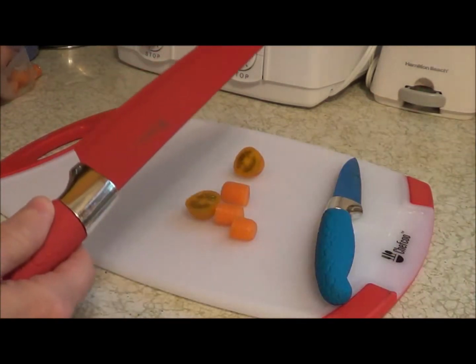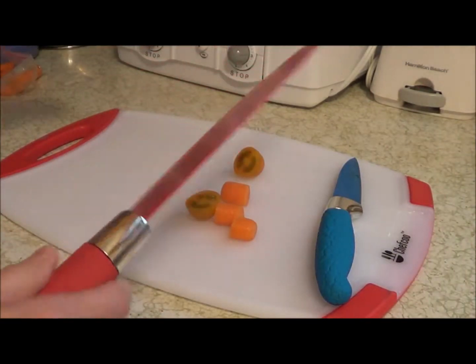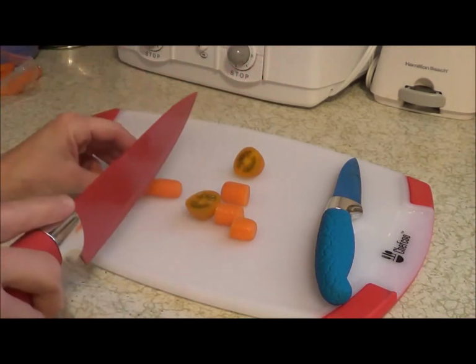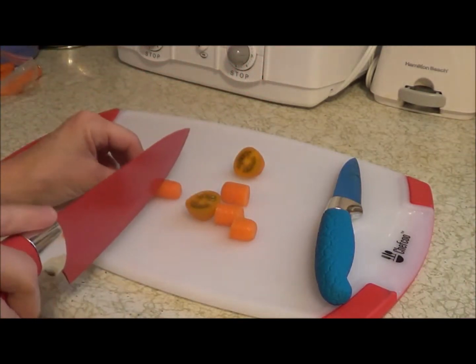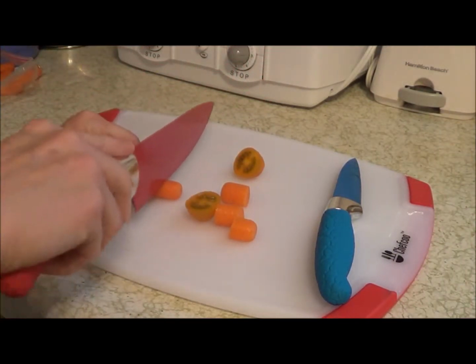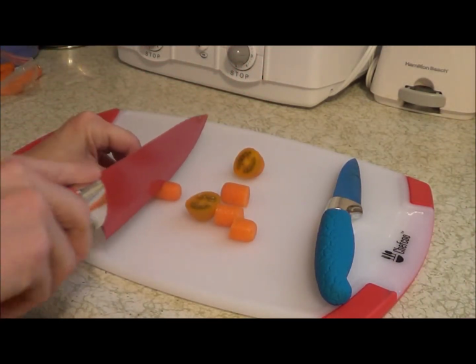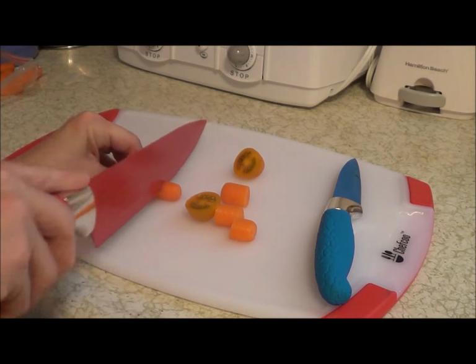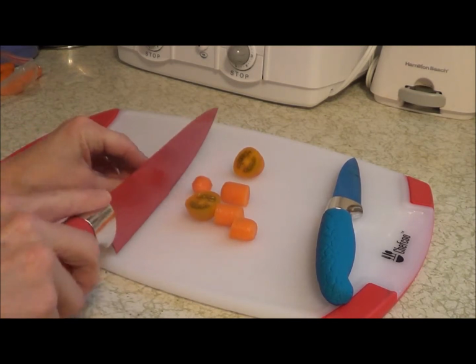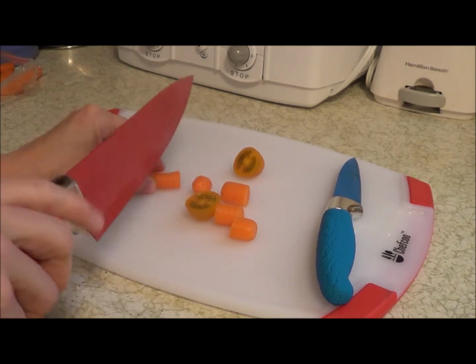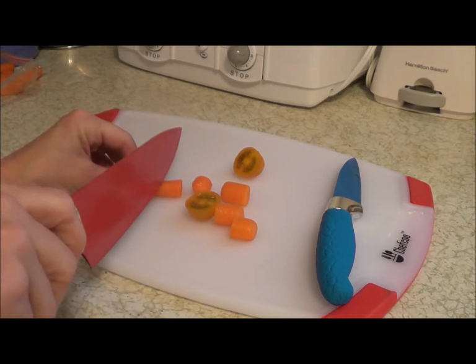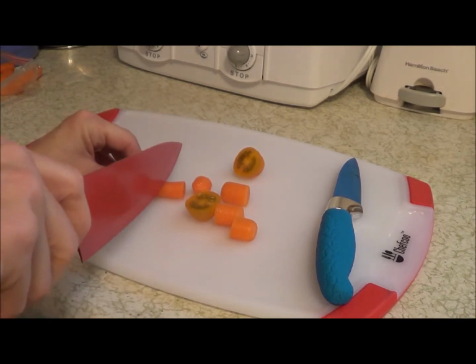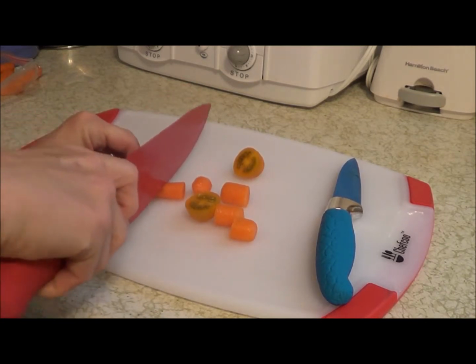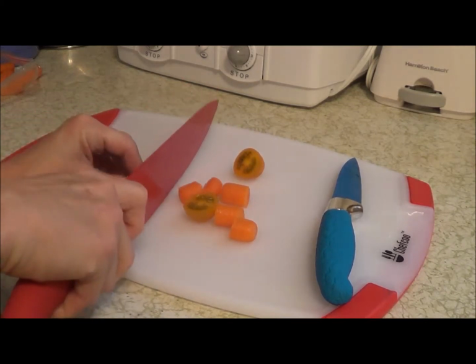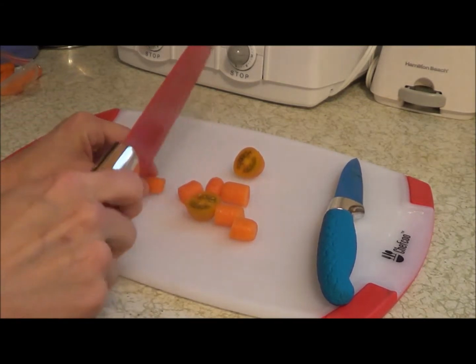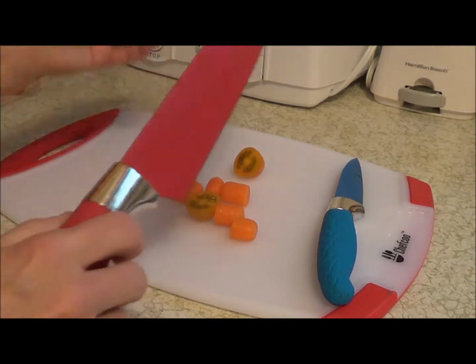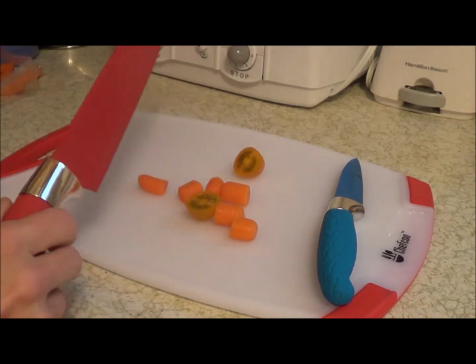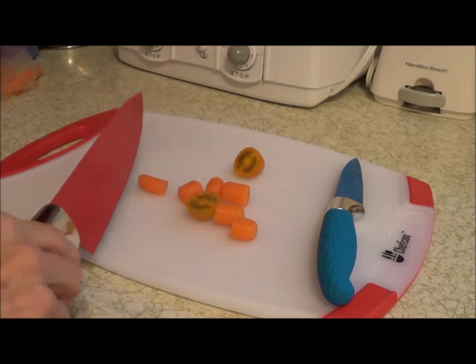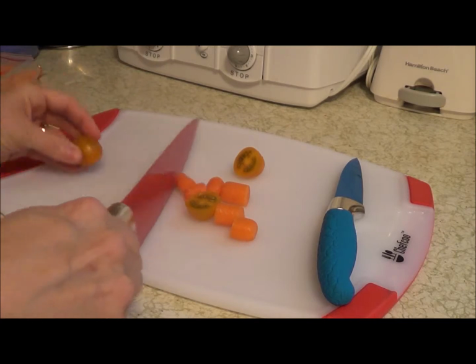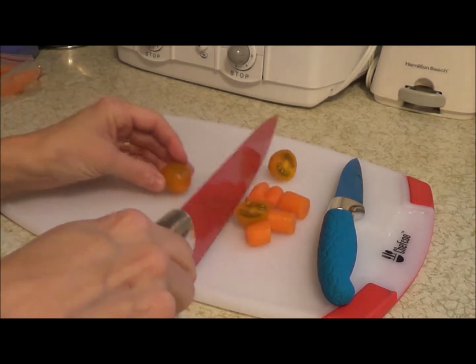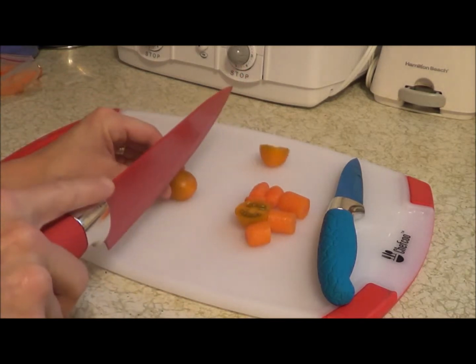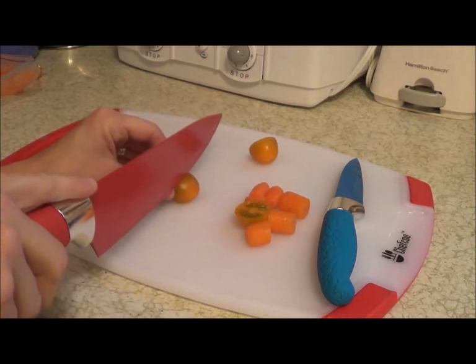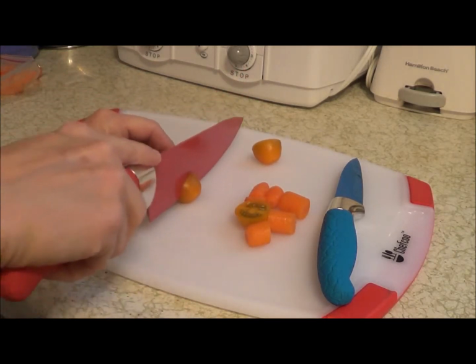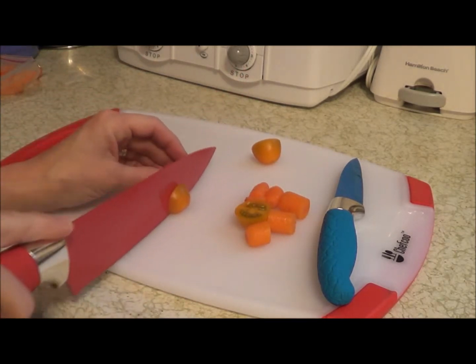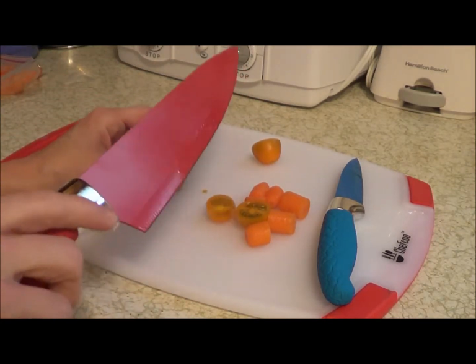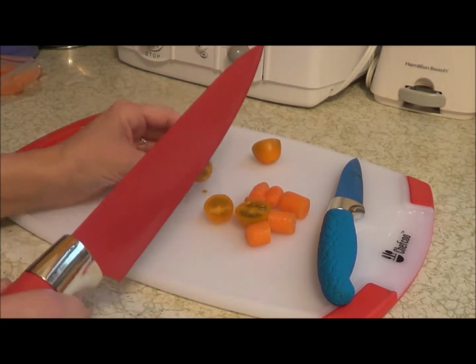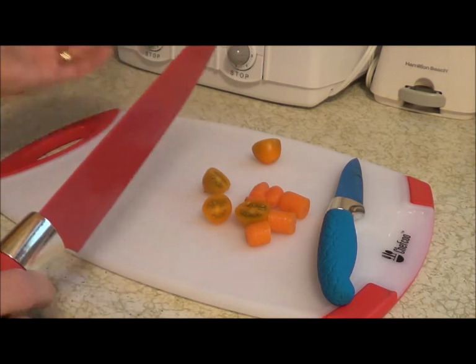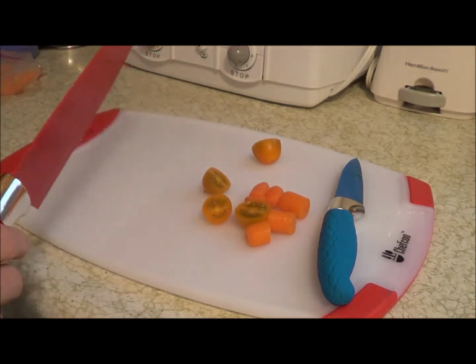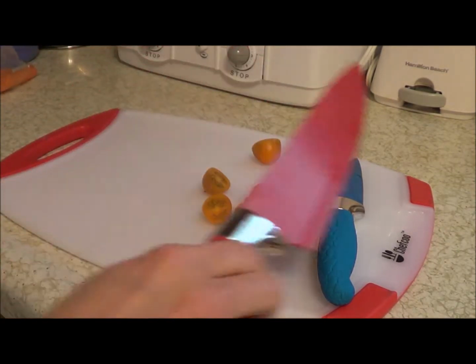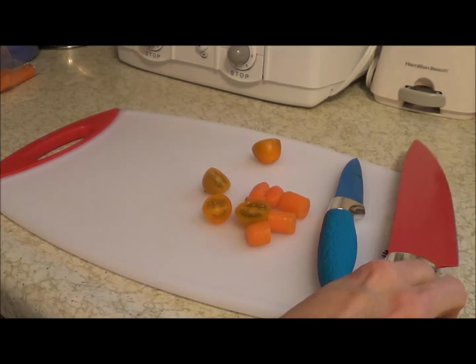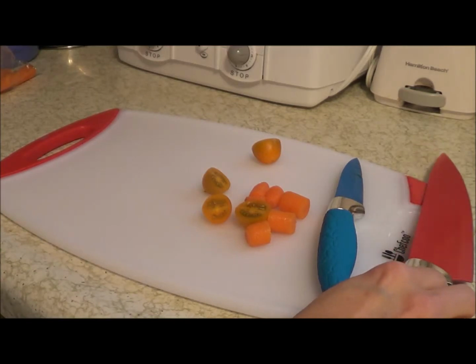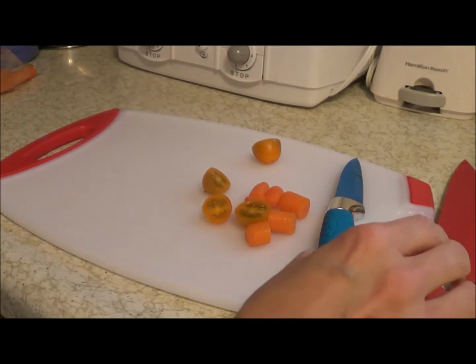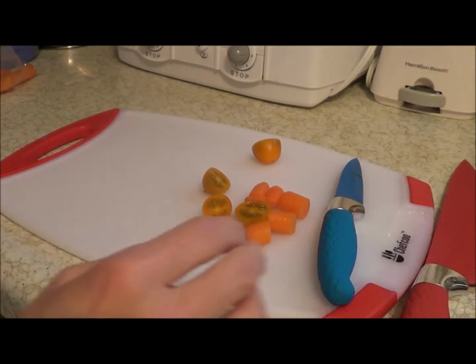Same with the larger ones — they're just going to cut right through the hard carrot, and I'm not putting forth much effort on purpose. Same with the tomato. It just slices it nicely, and I'm excited to have these.